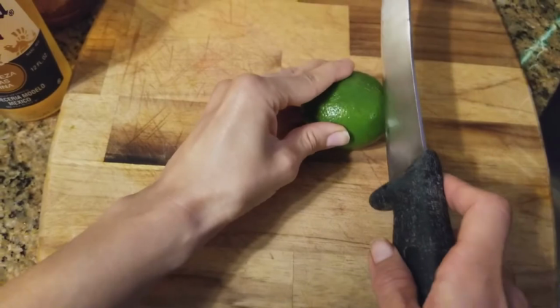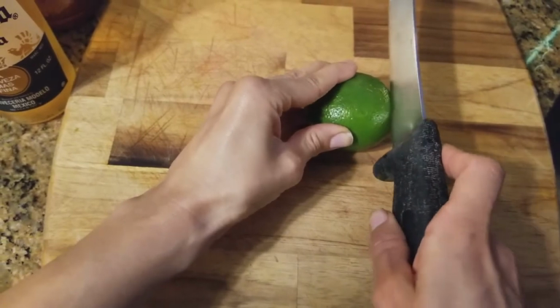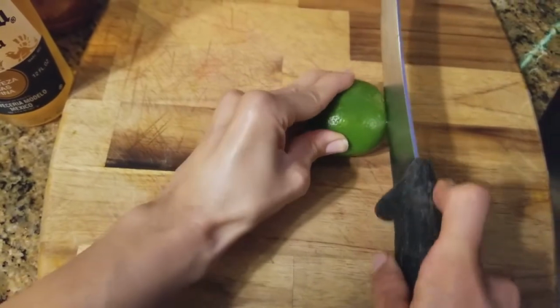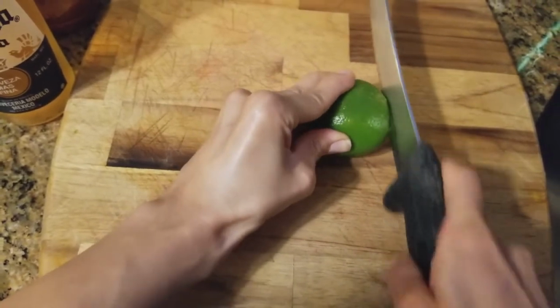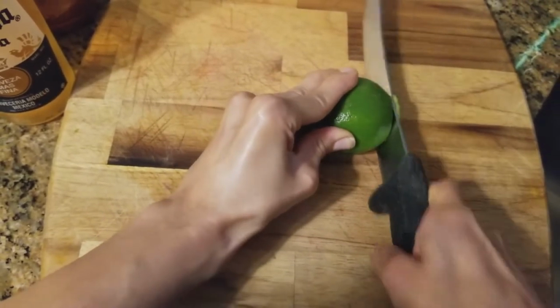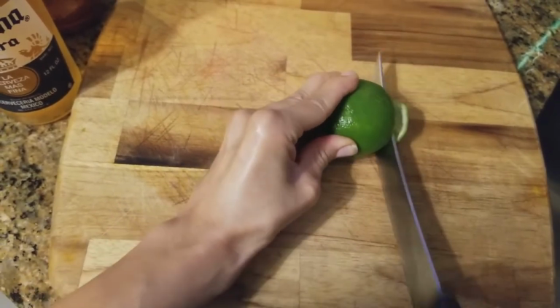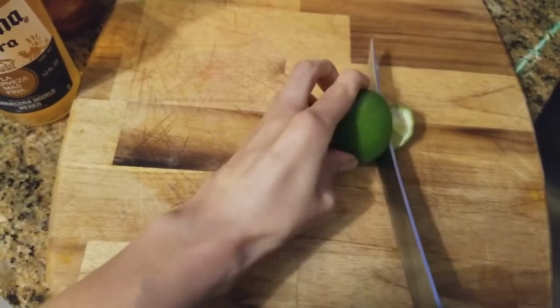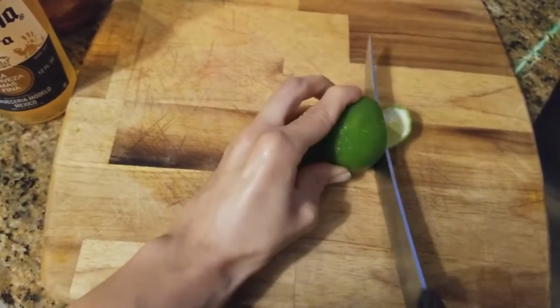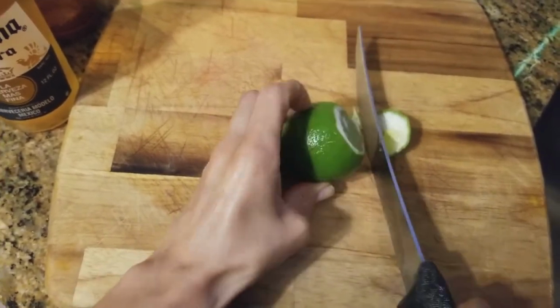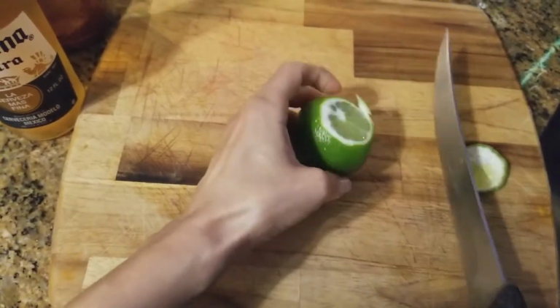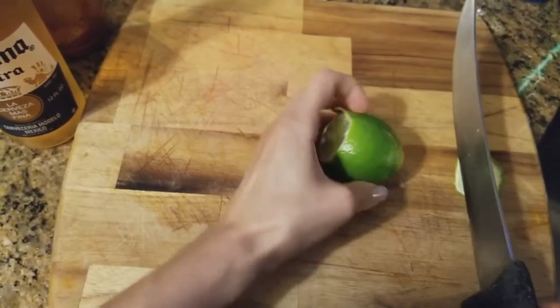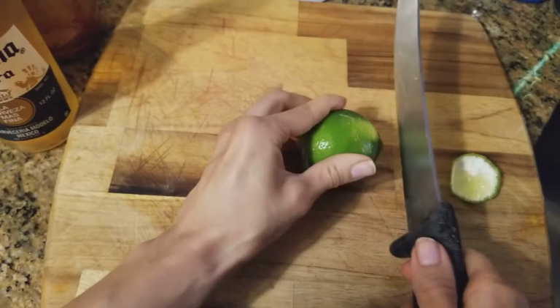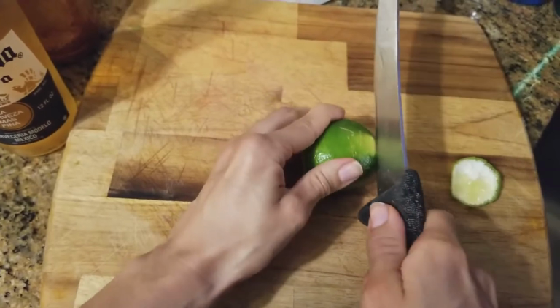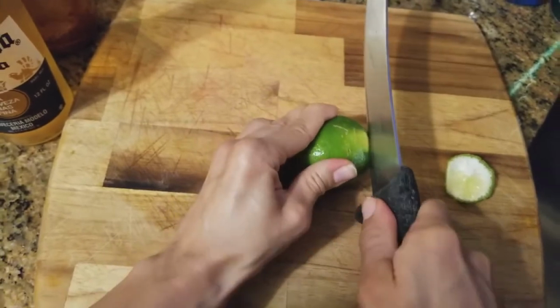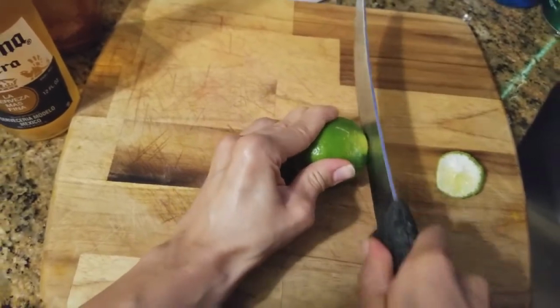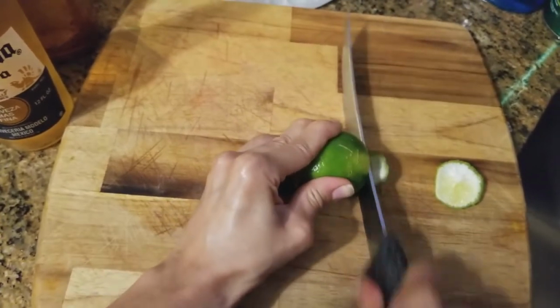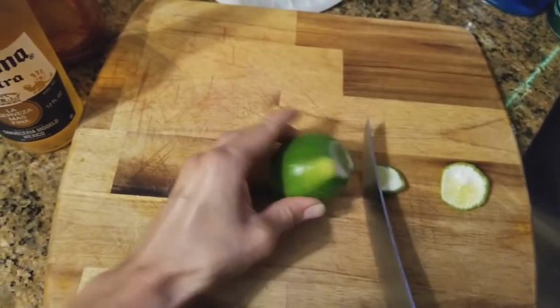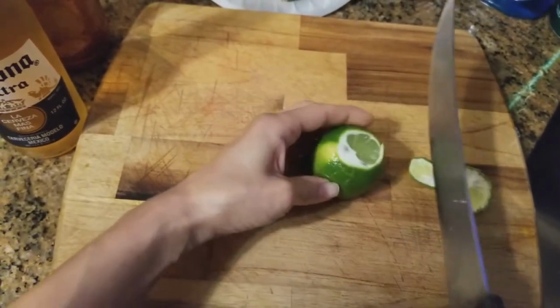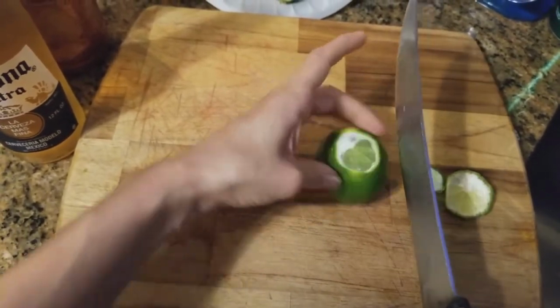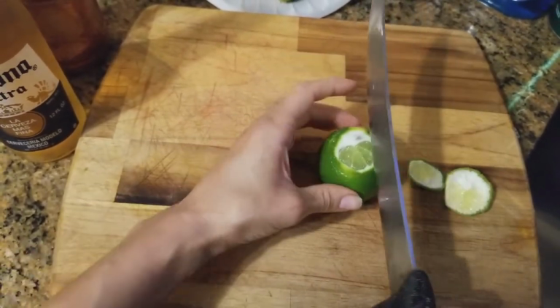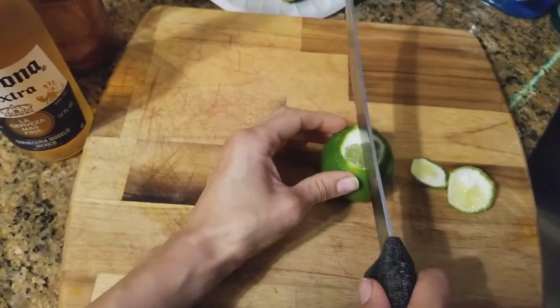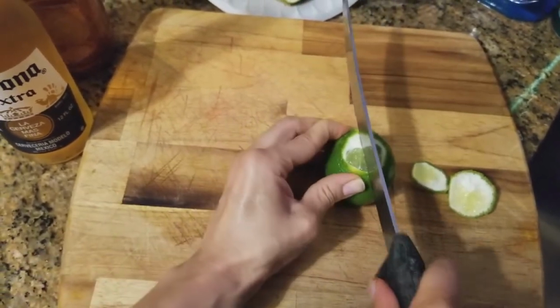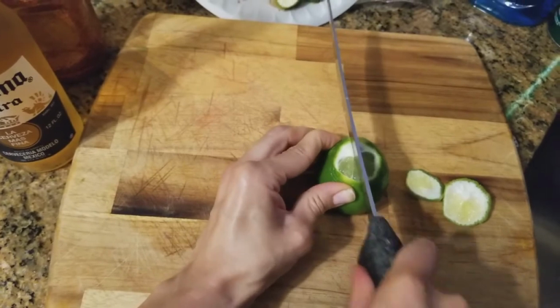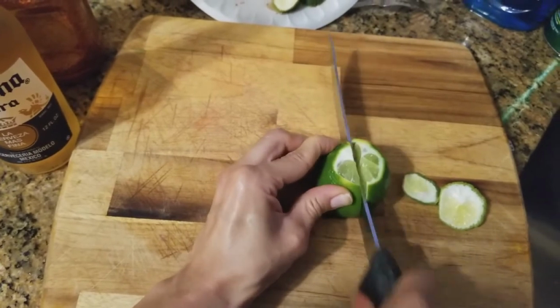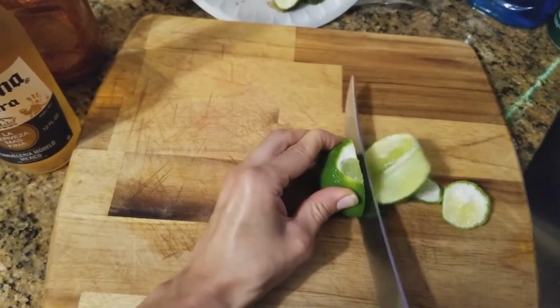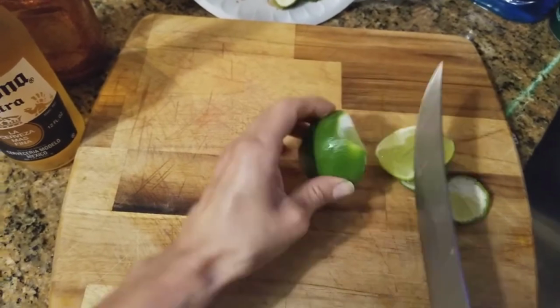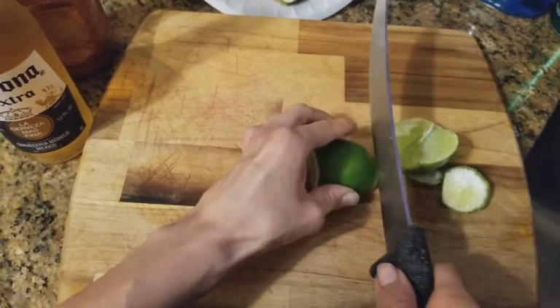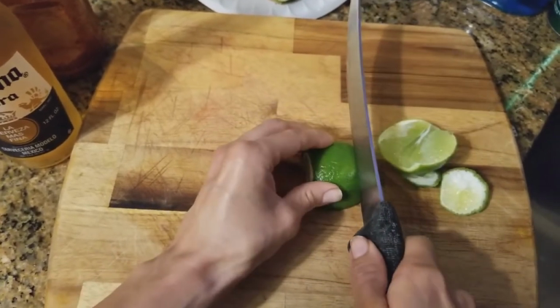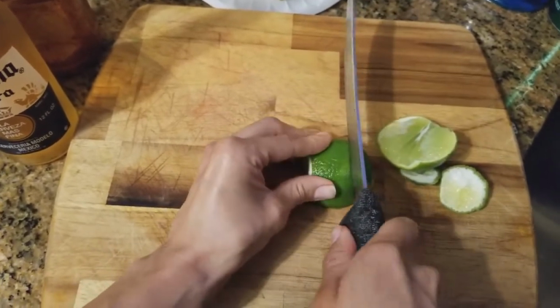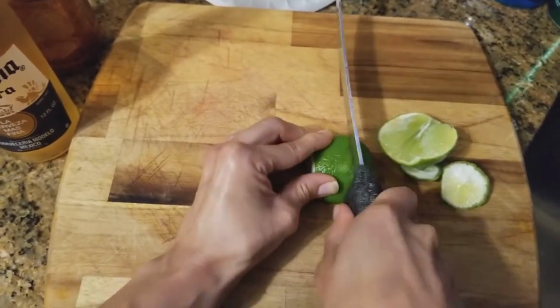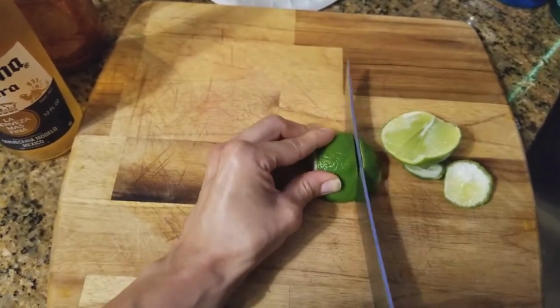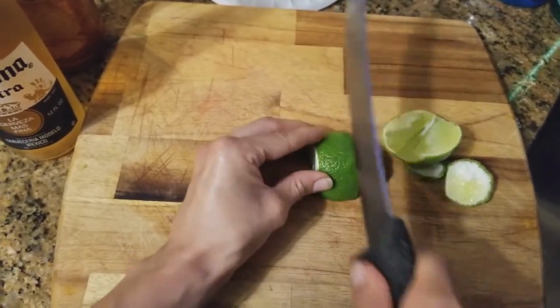We're gonna get started cutting our lime into slices to accommodate that small size up top on the bottle. It's easier, in my experience, to cut the lime in slices instead of wedges to actually get your lime in there.